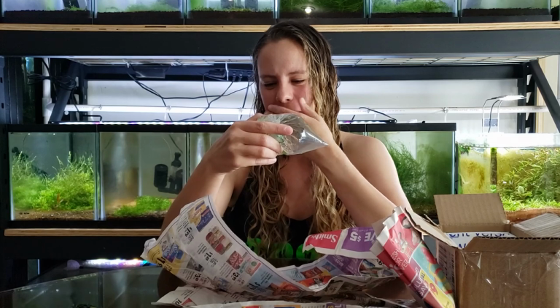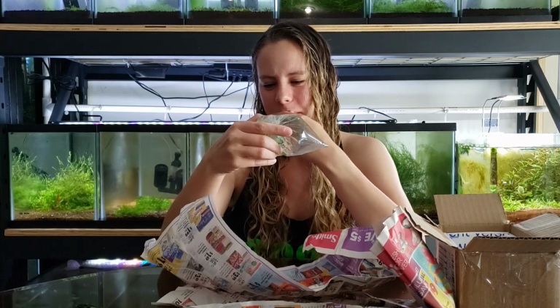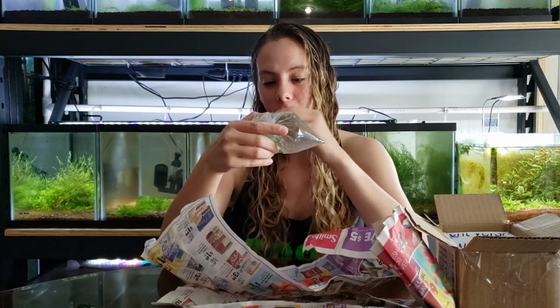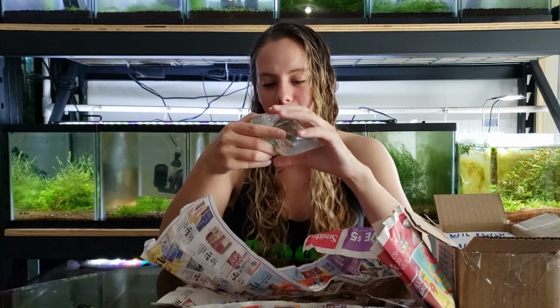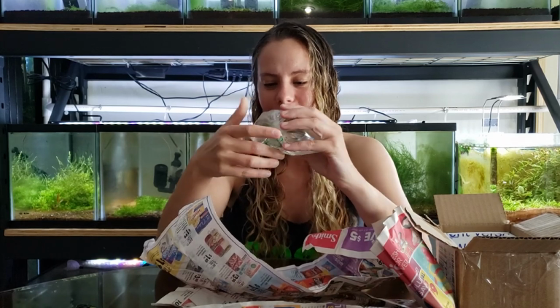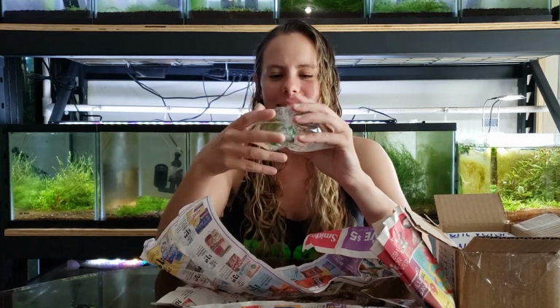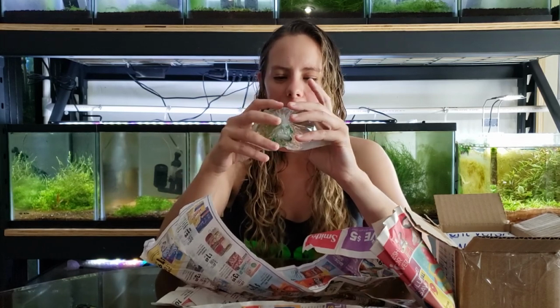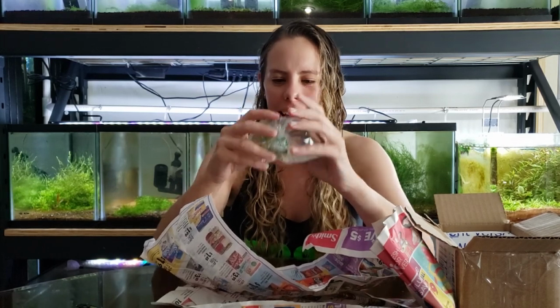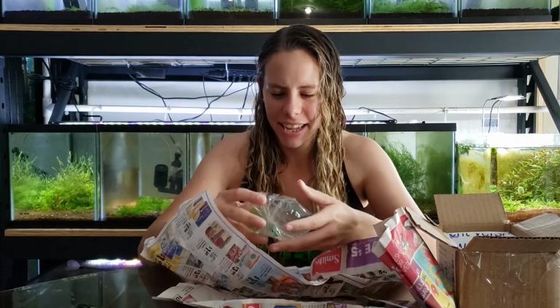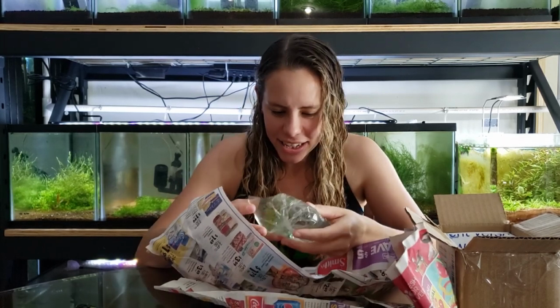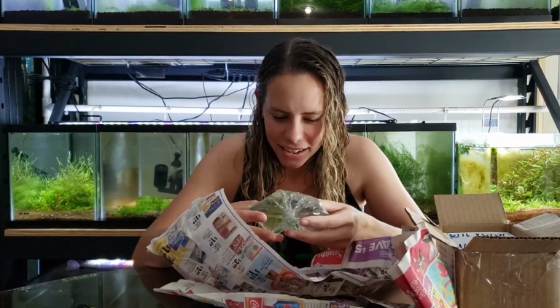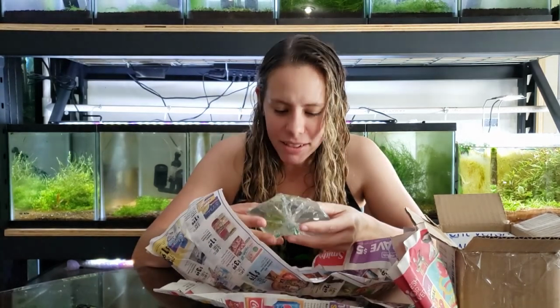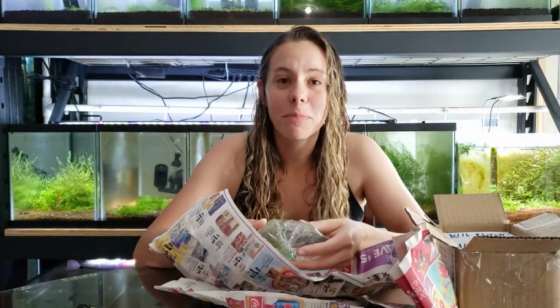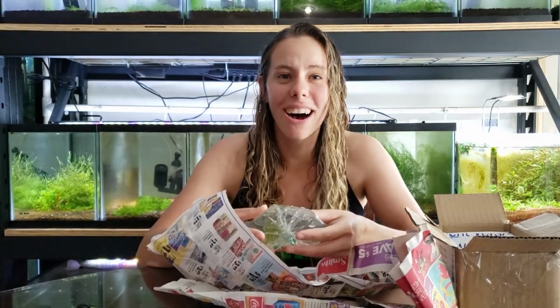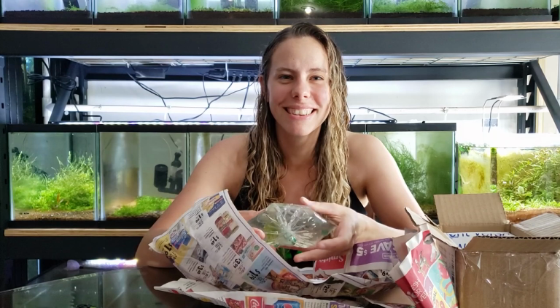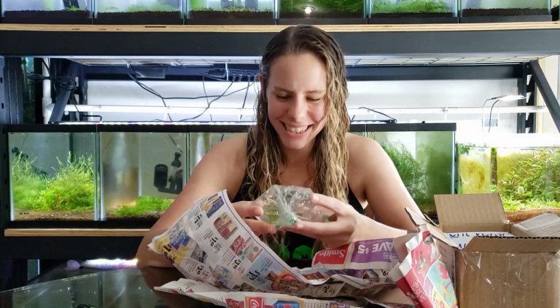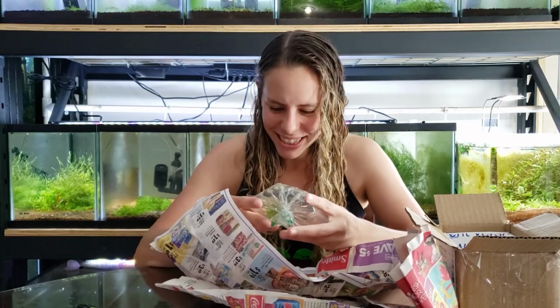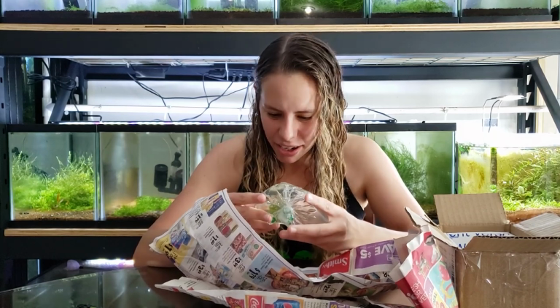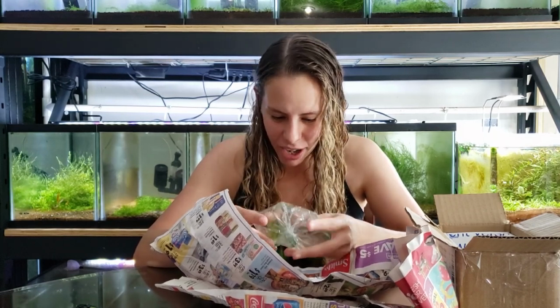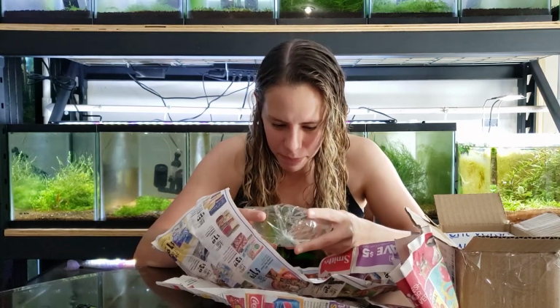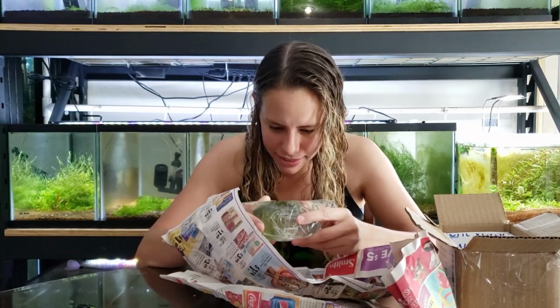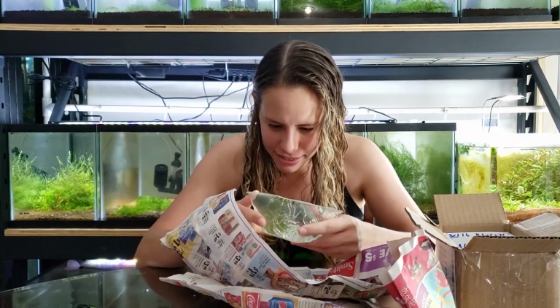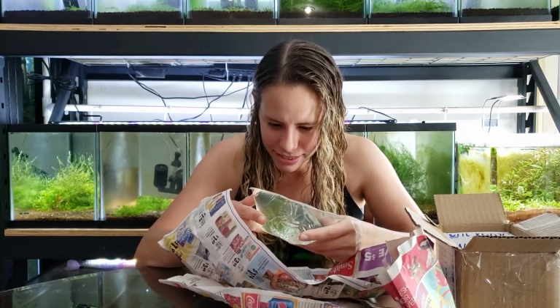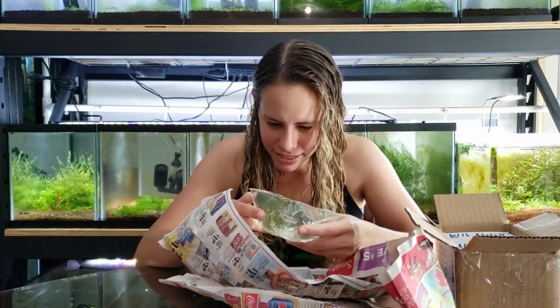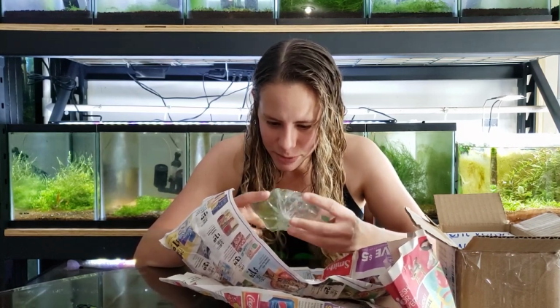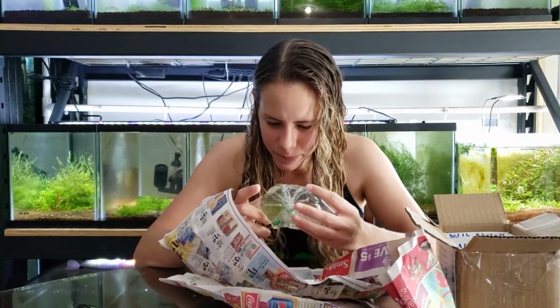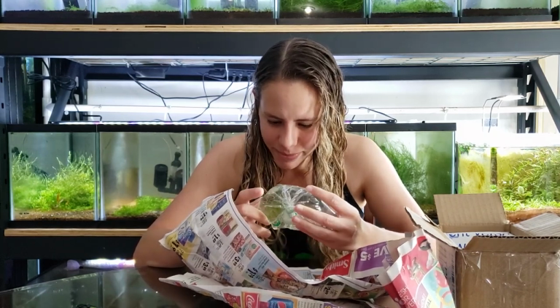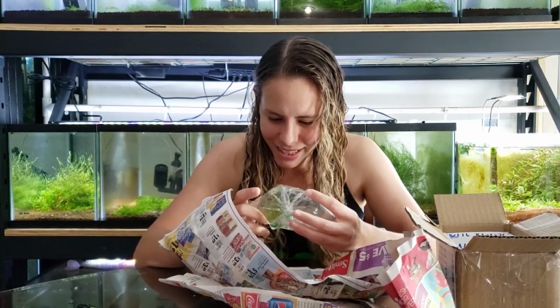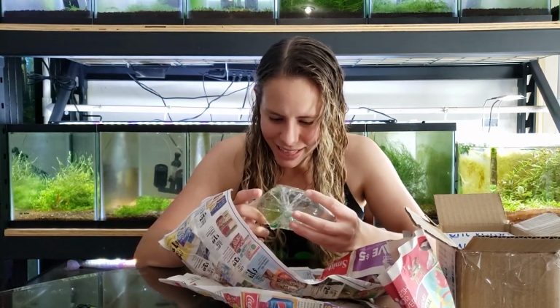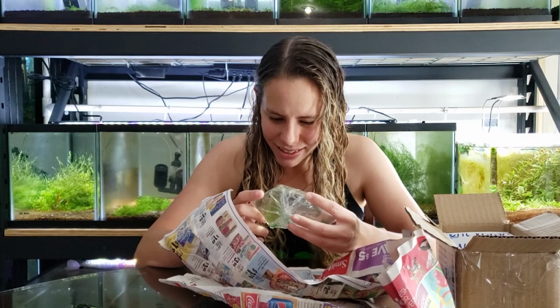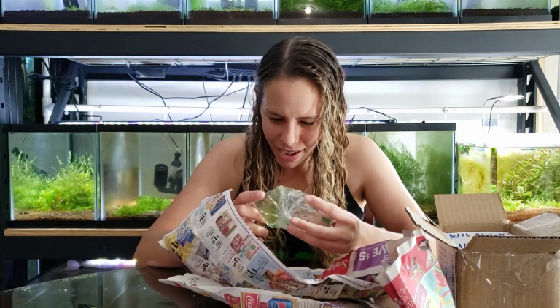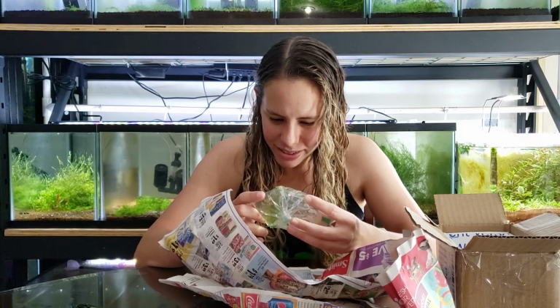Oh, no way! I thought that was mods. Are those isopods? That's awesome!